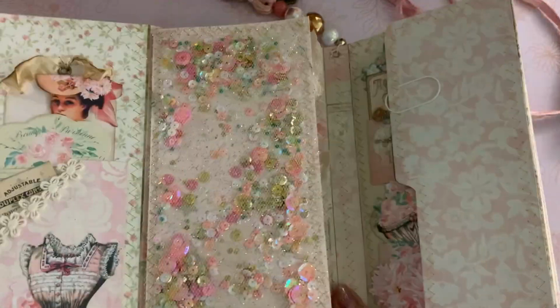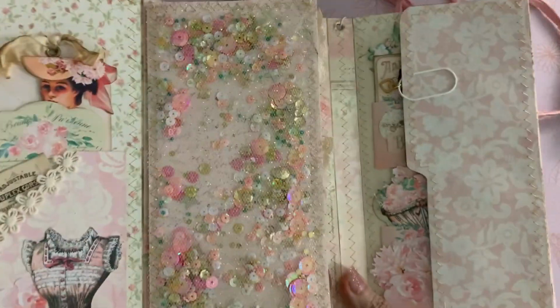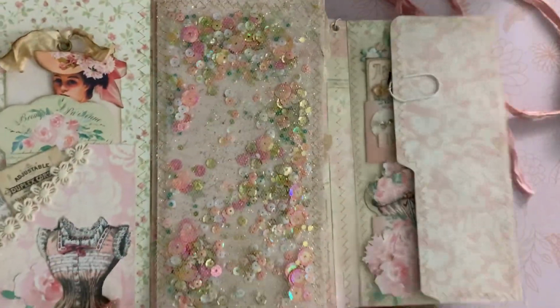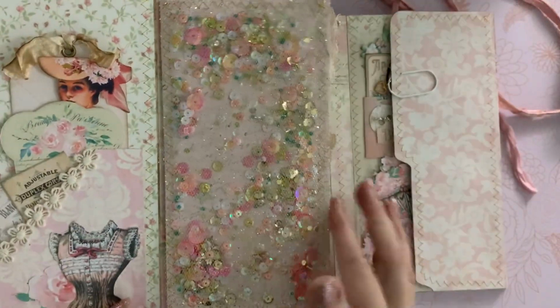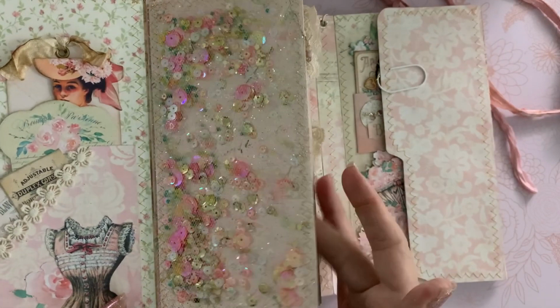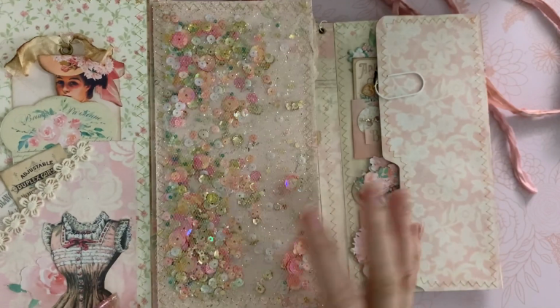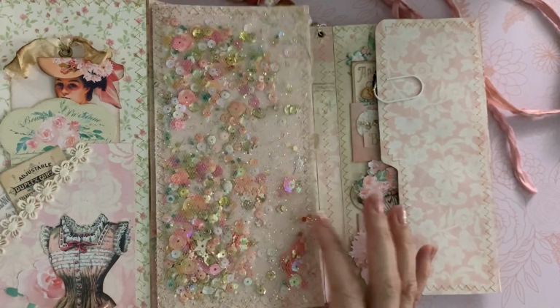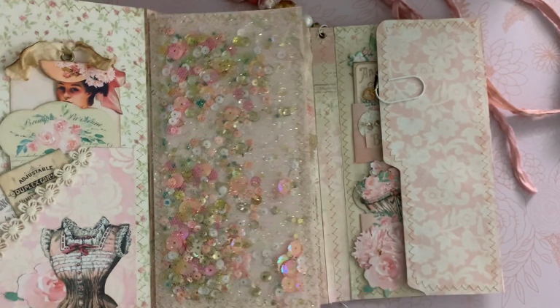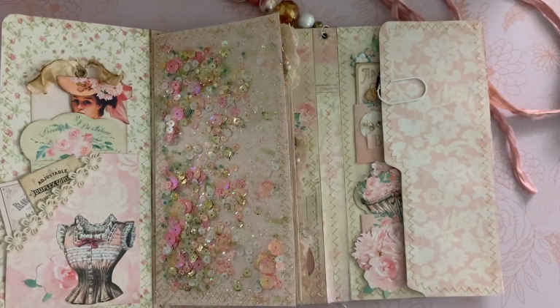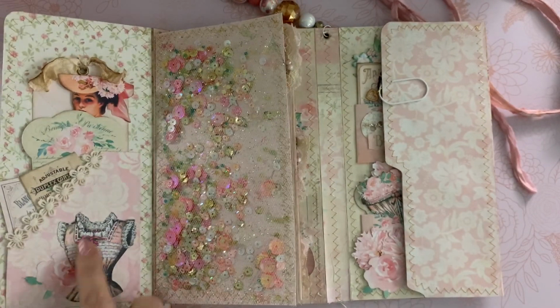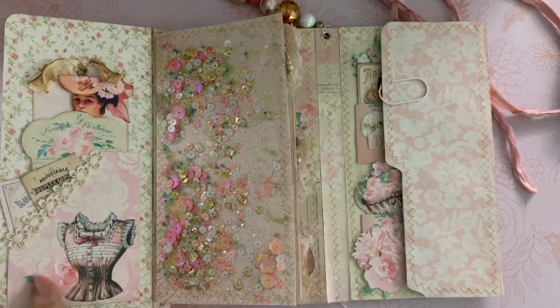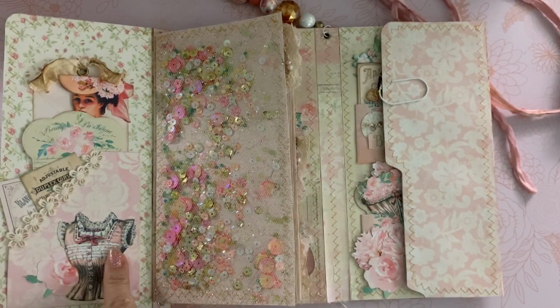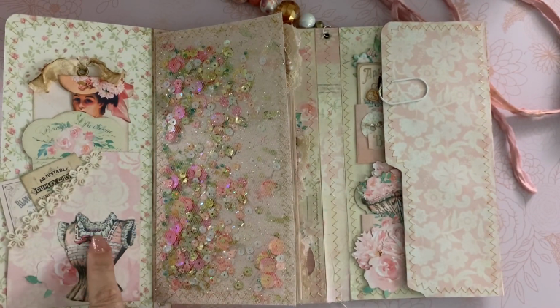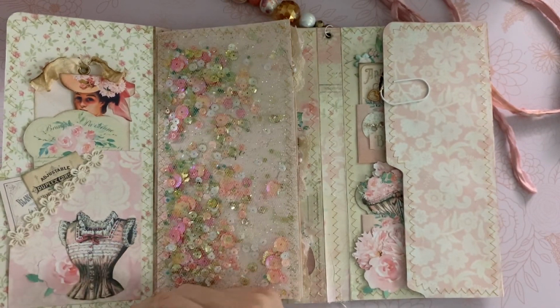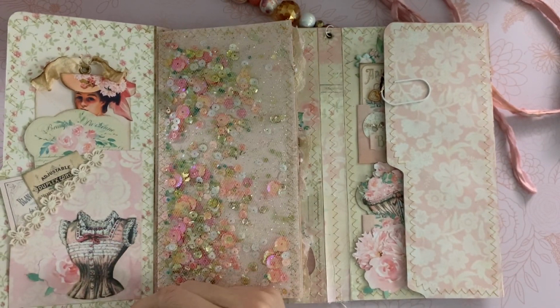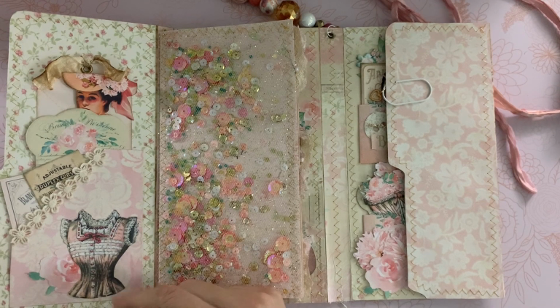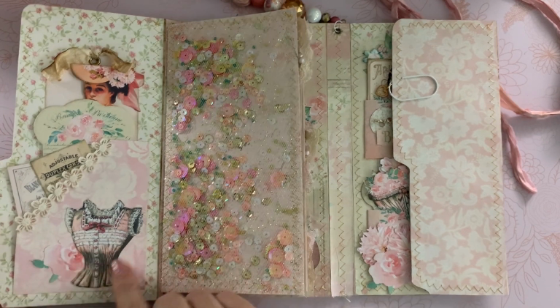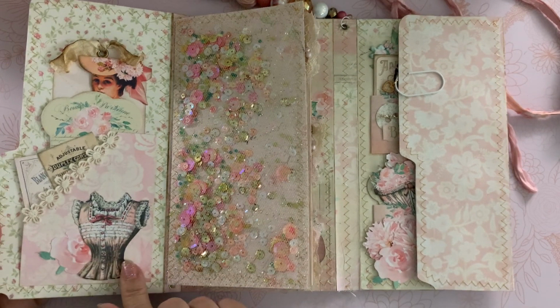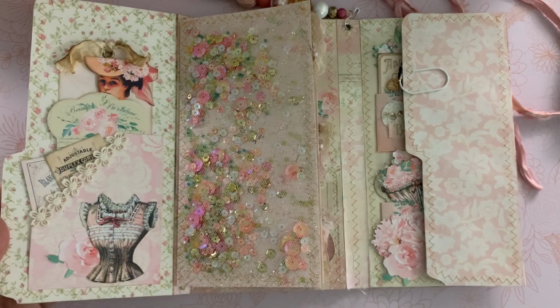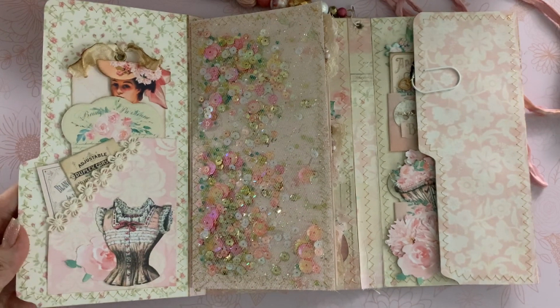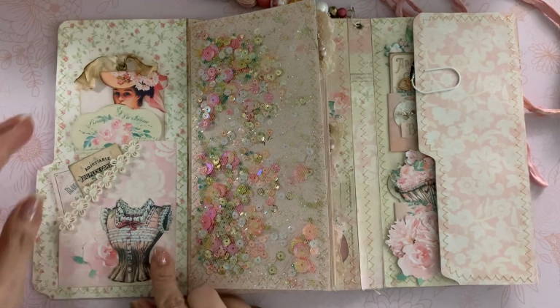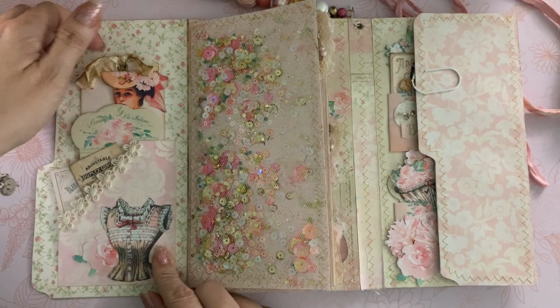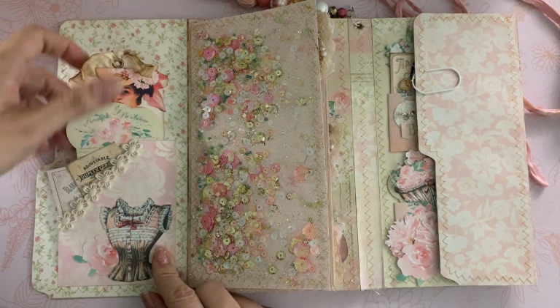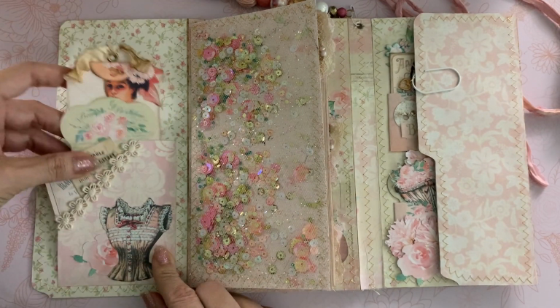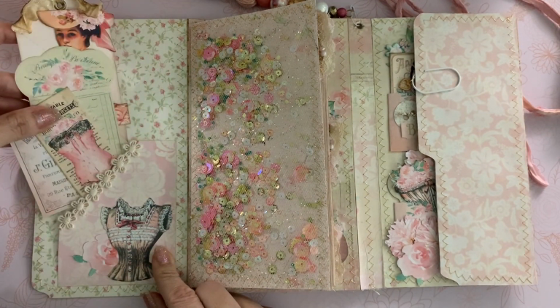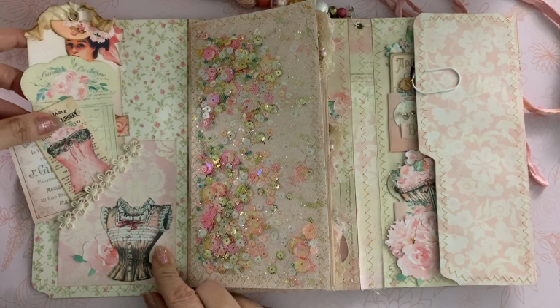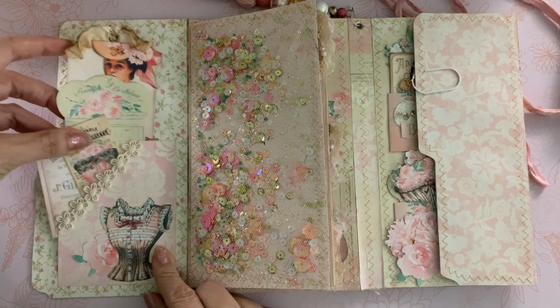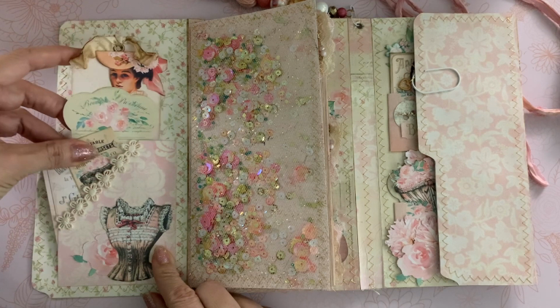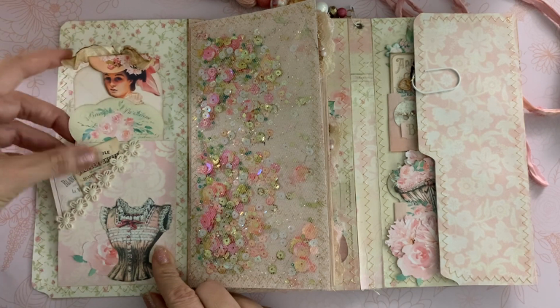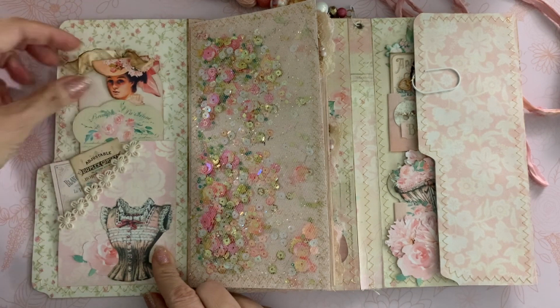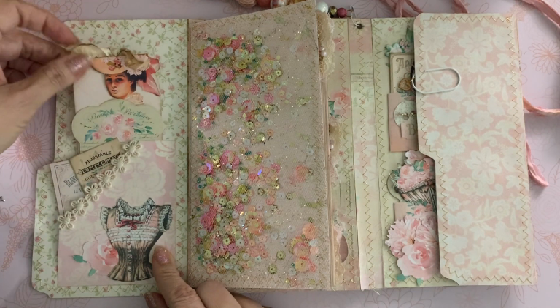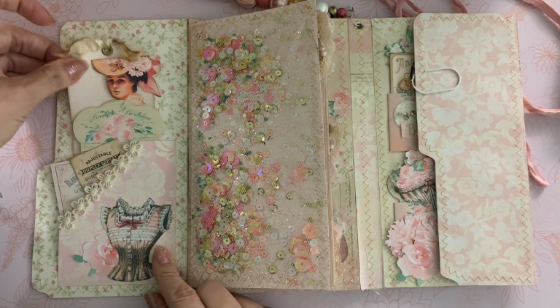I just love the shaker element — so much fun! Right here I have a little pocket with some of the die cuts, and inside the pocket are some more of the pretty elements from the kit.